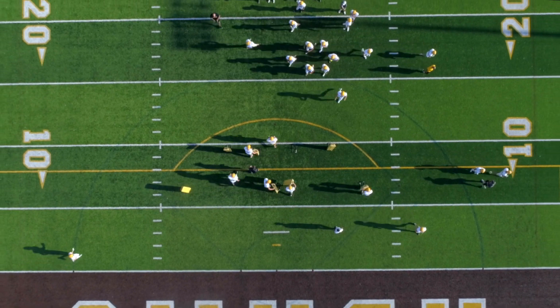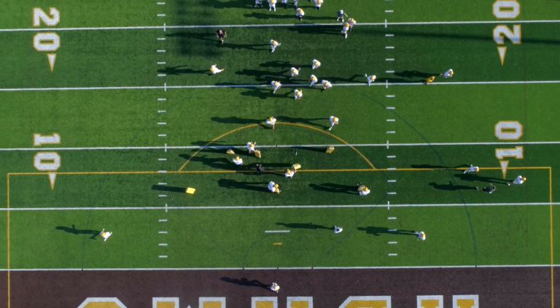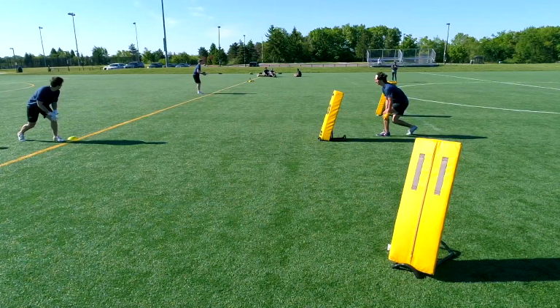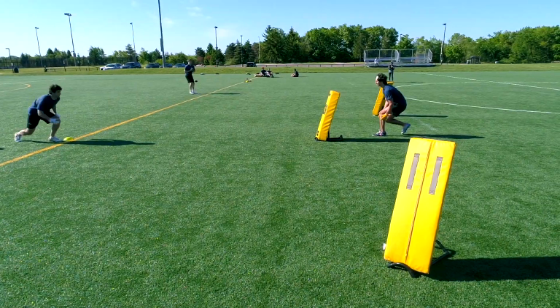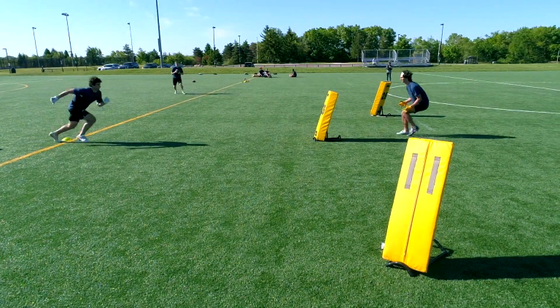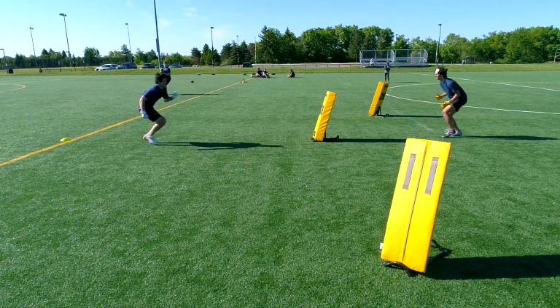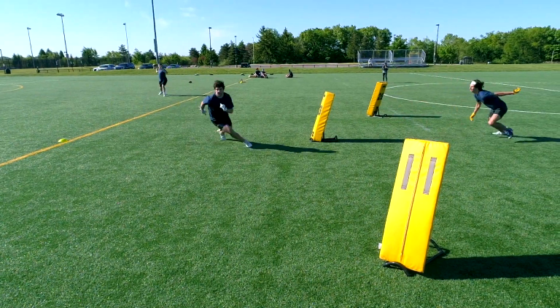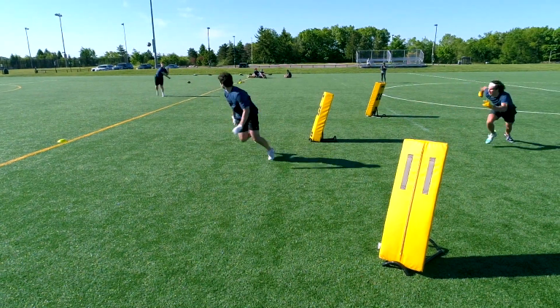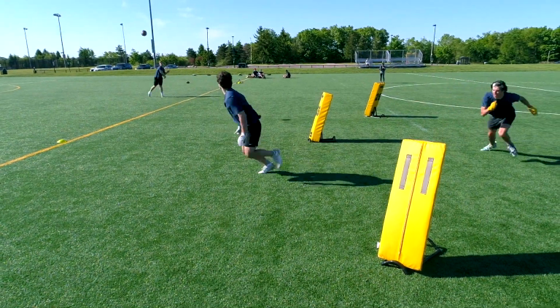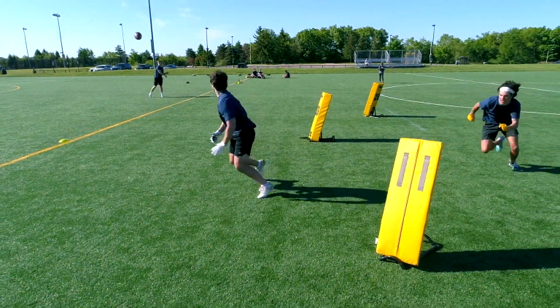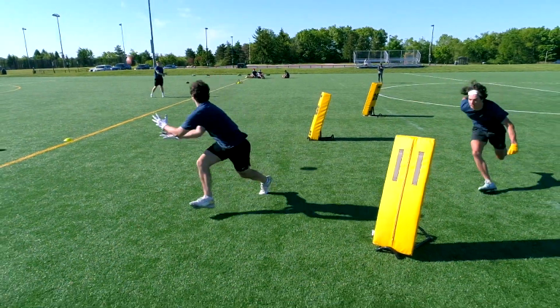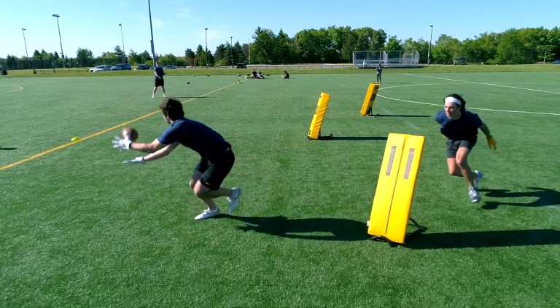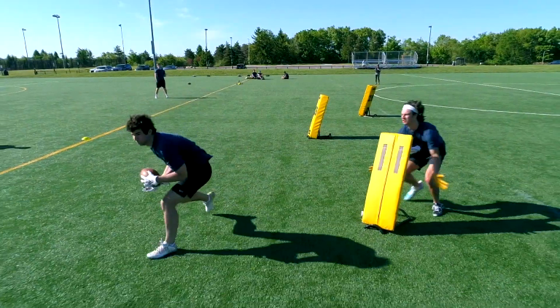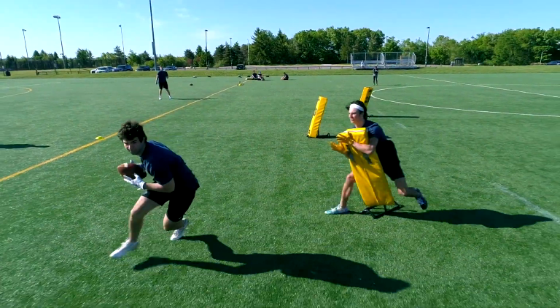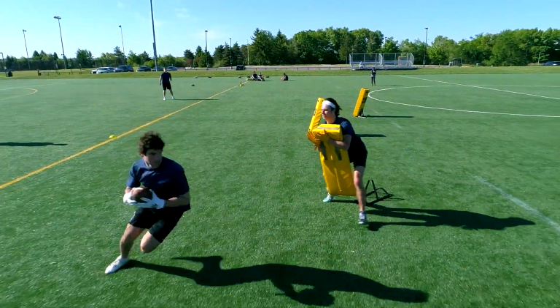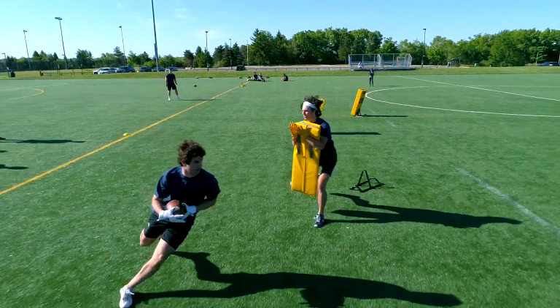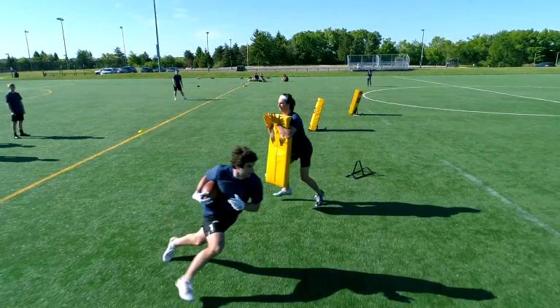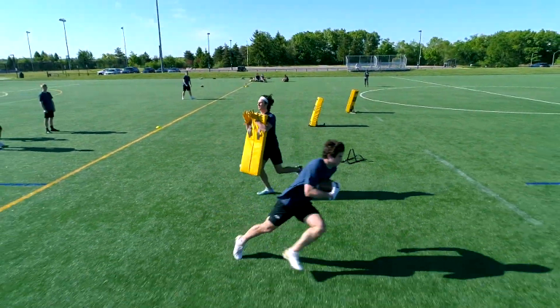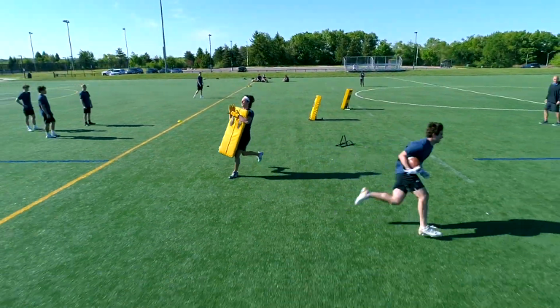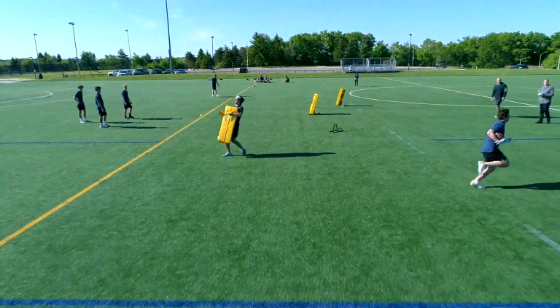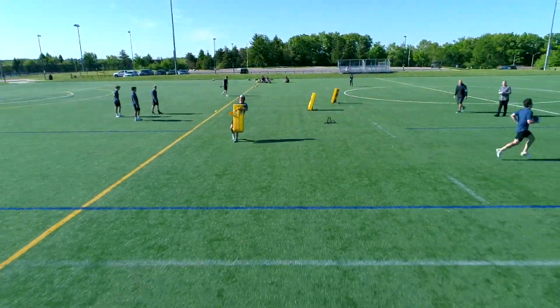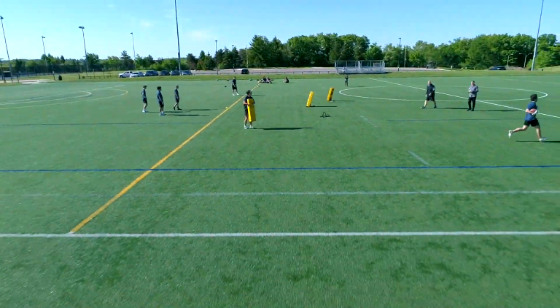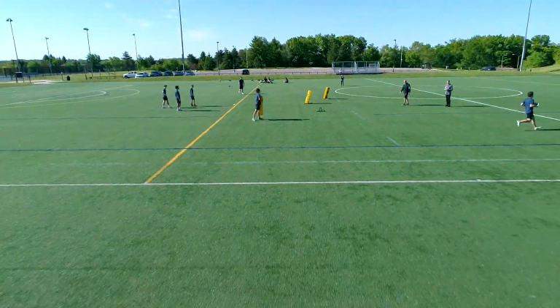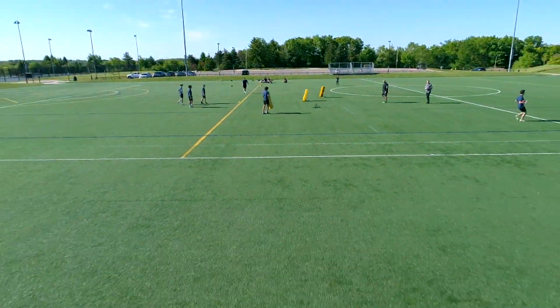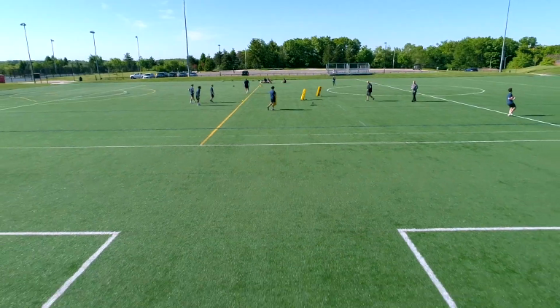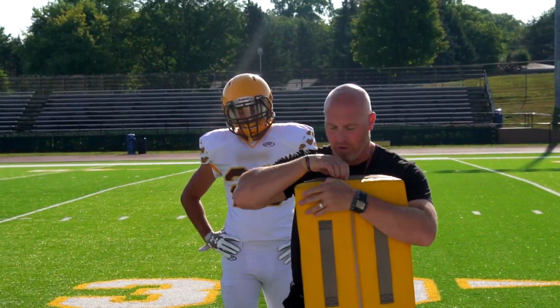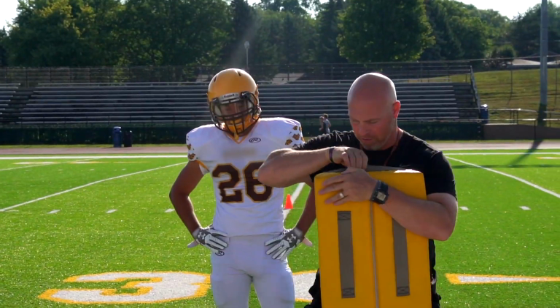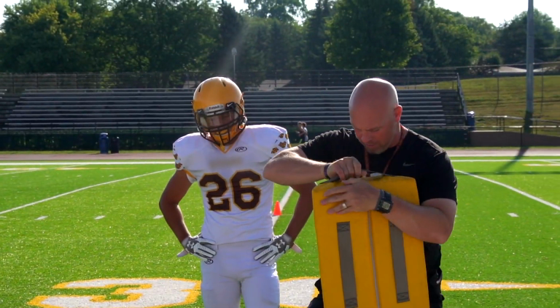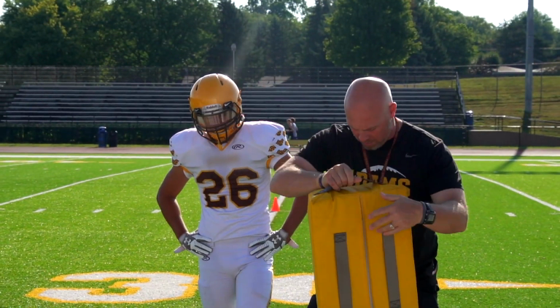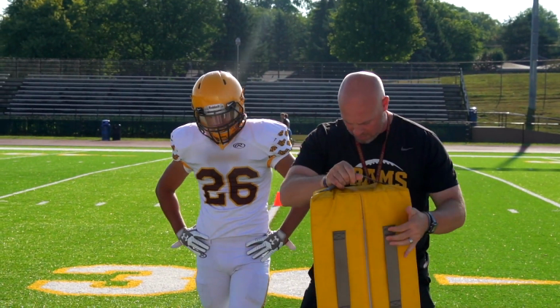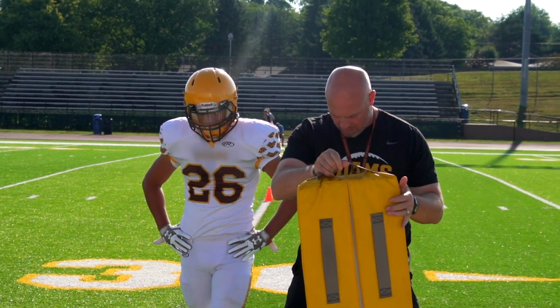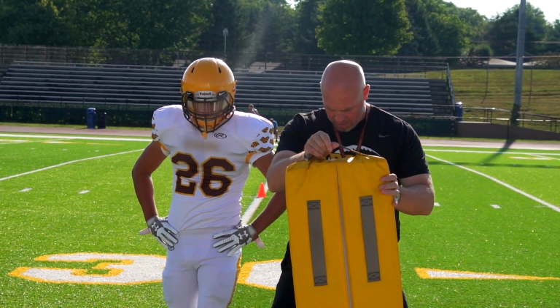All too often, we as coaches neglect to take the time to focus on the very basic movements associated with blocking and tackling once the season has started. You can utilize the Assist to make sure those basic yet very important ABC Fundamentals do not fall by the wayside.